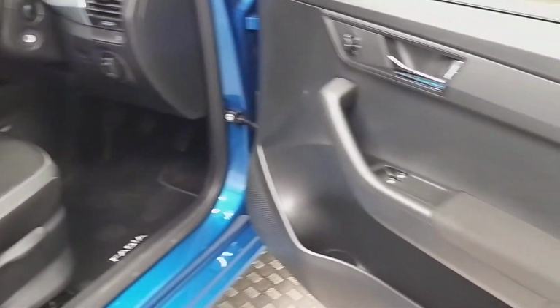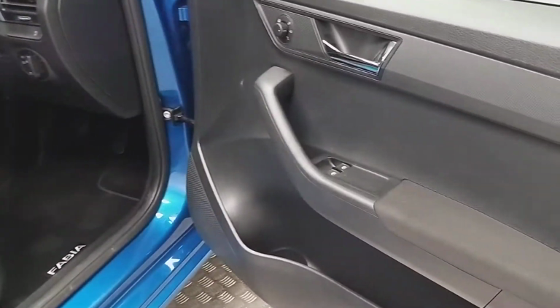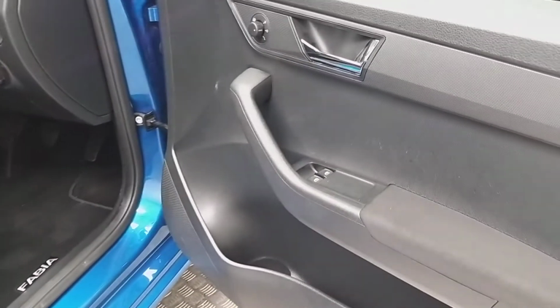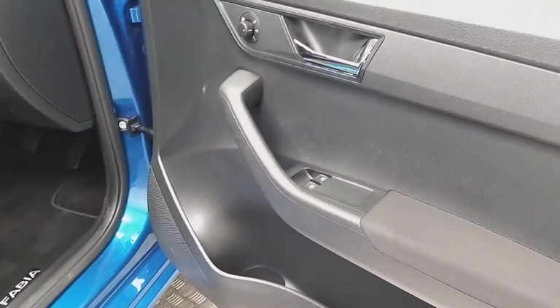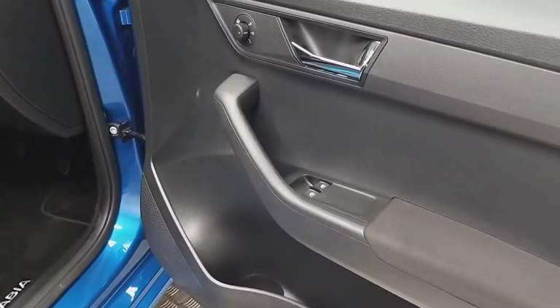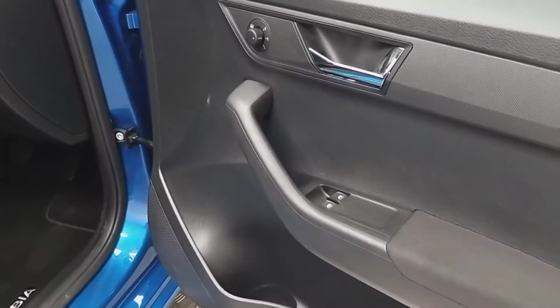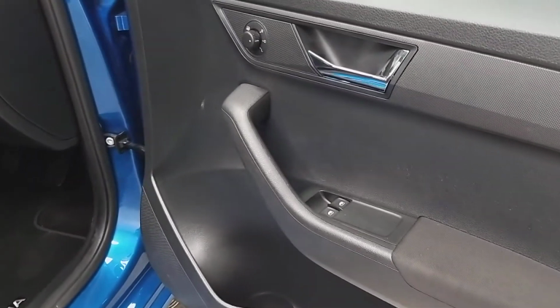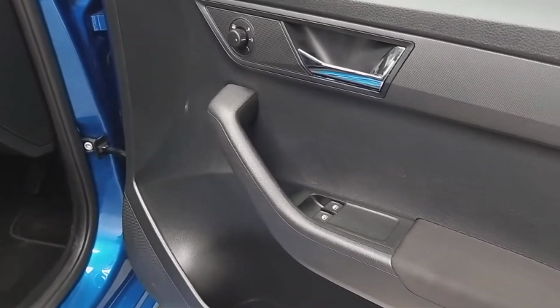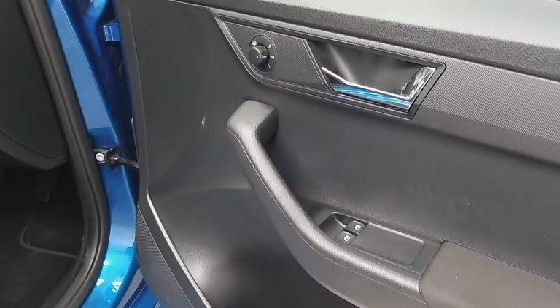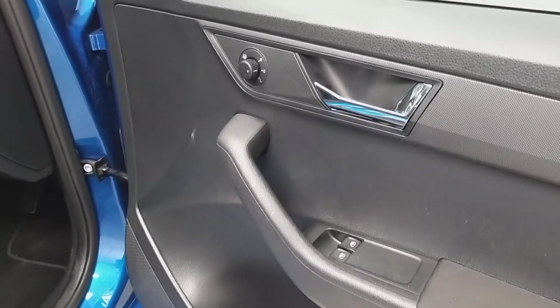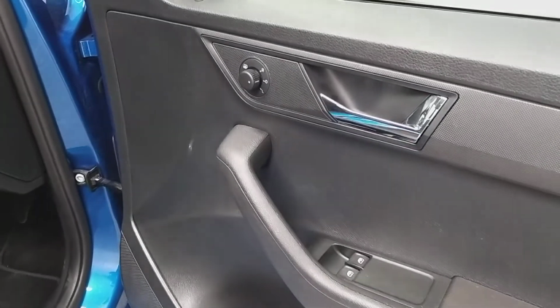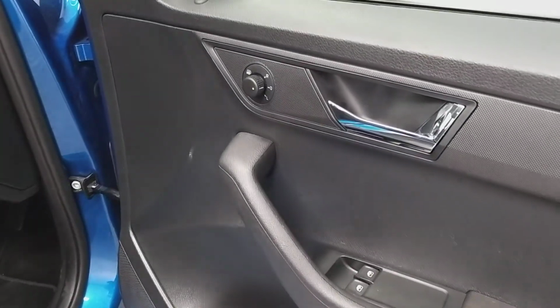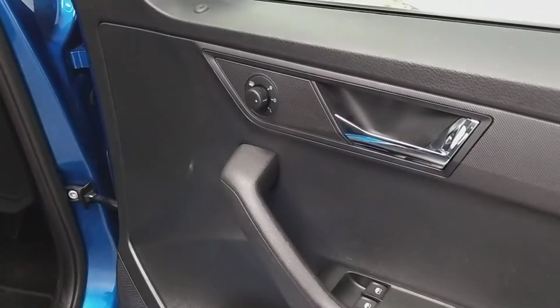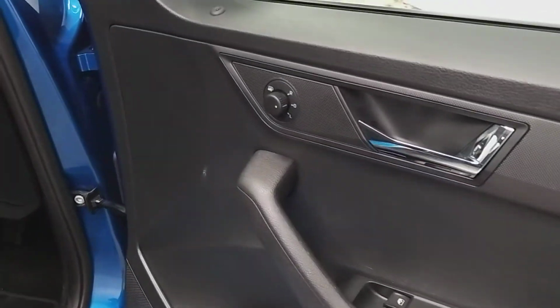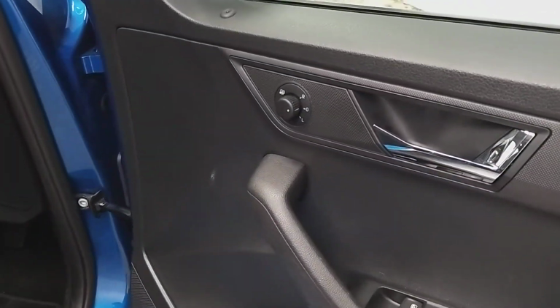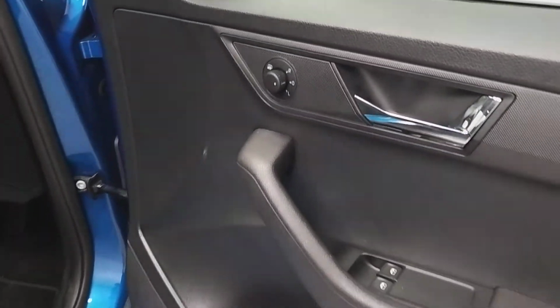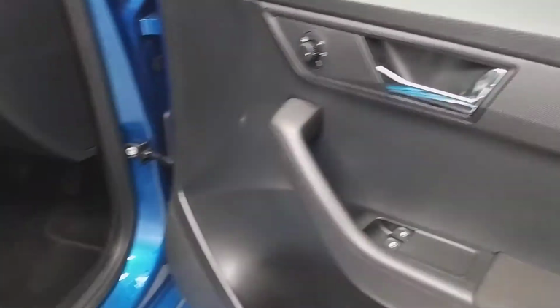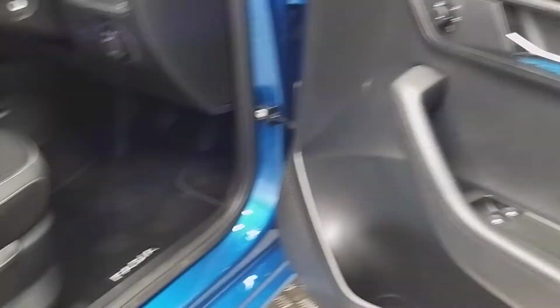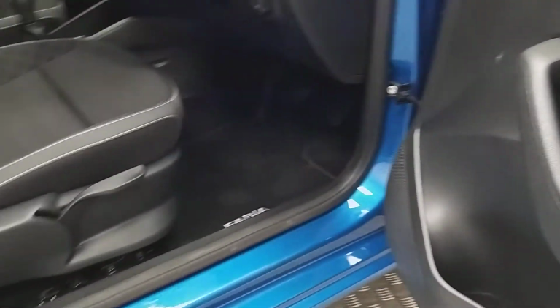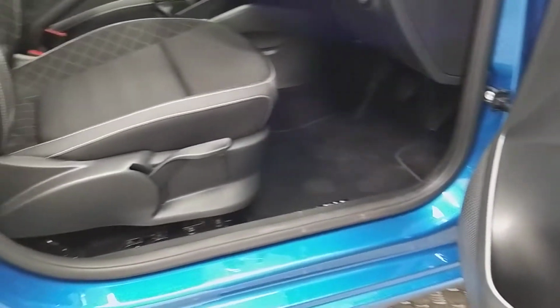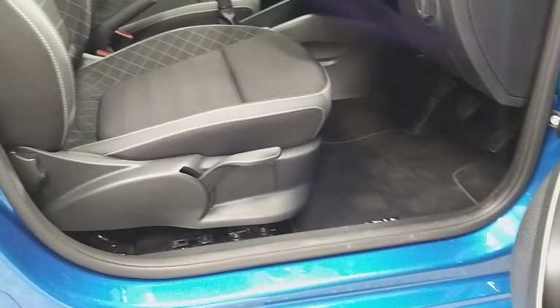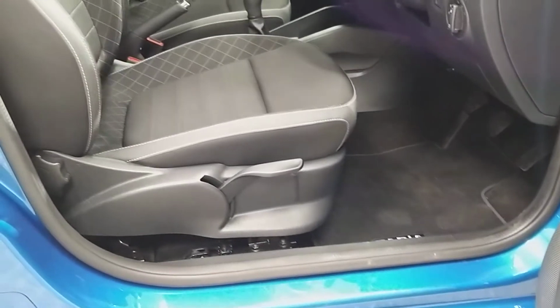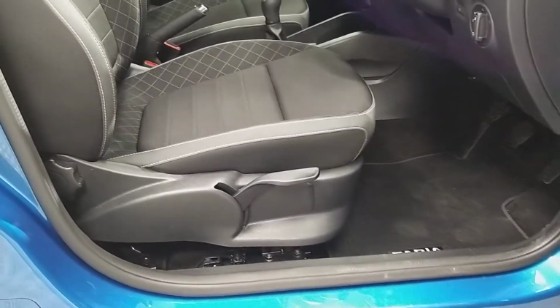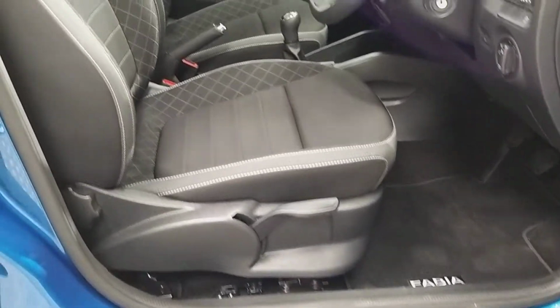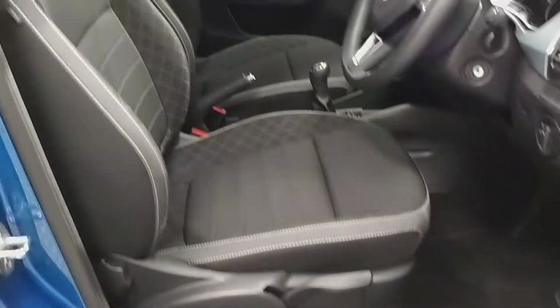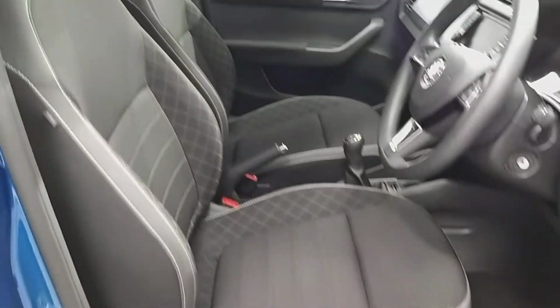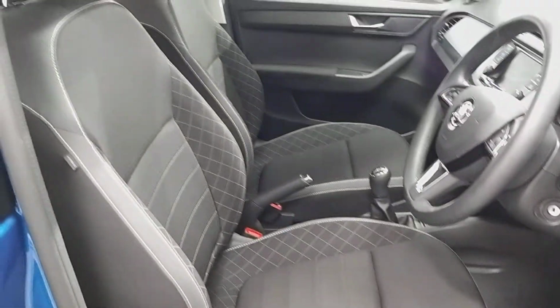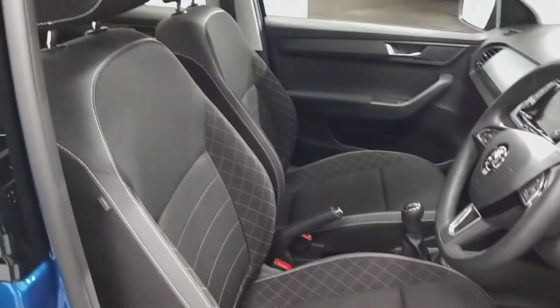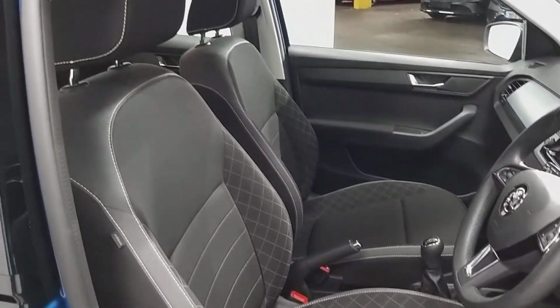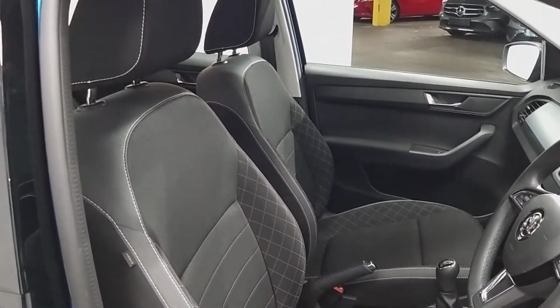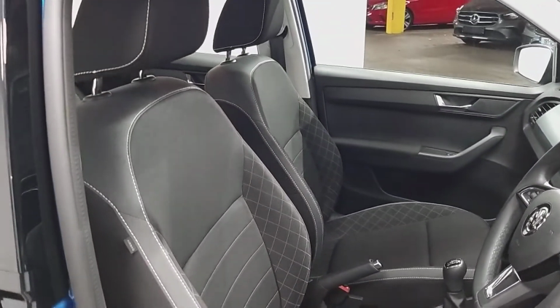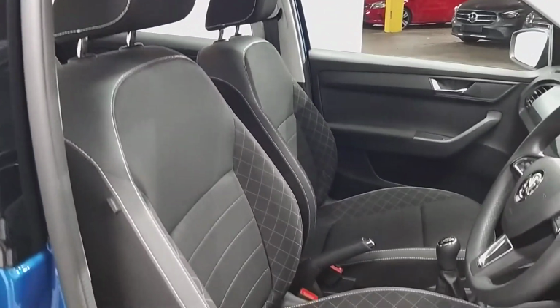On the driver's door we've got controls for the electric windows as well as the mirrors. The mirrors are also heated. Both the front seats are height adjustable and you can see they have a sporty design.